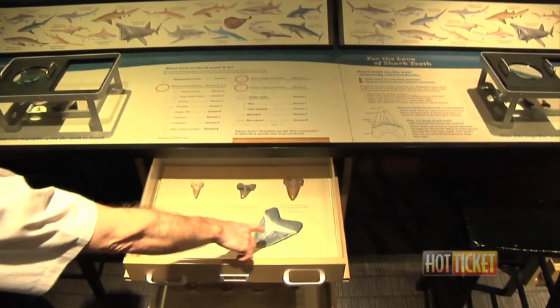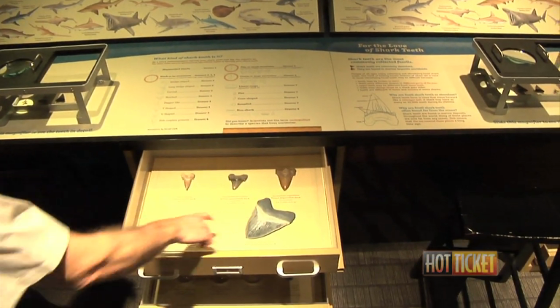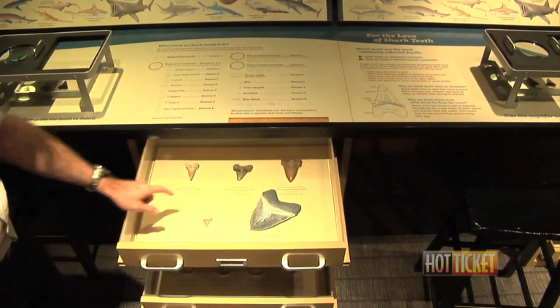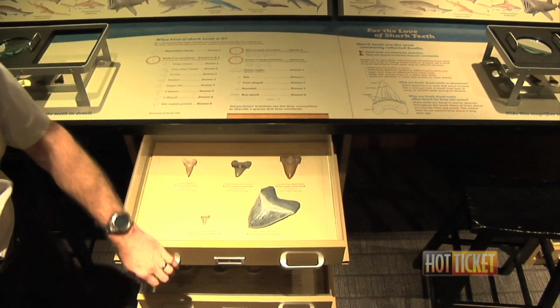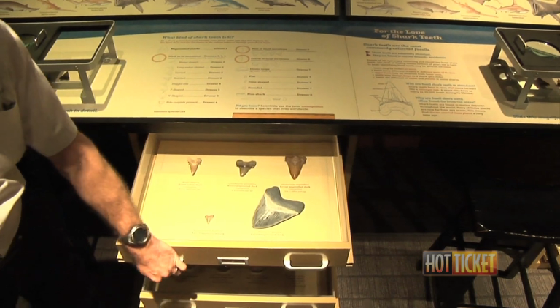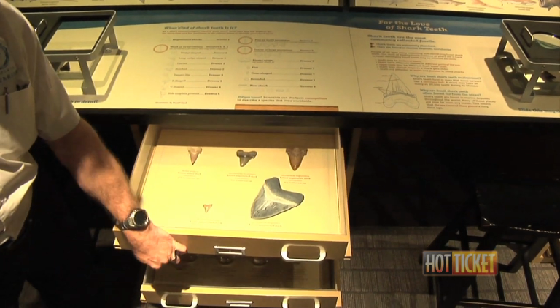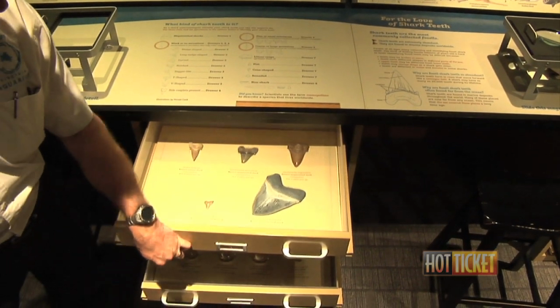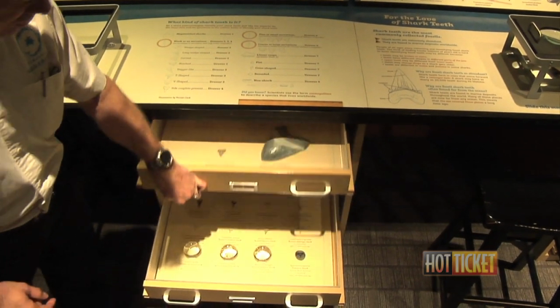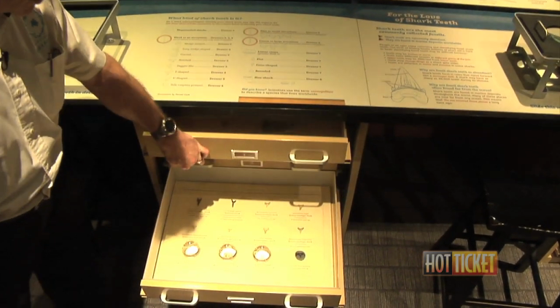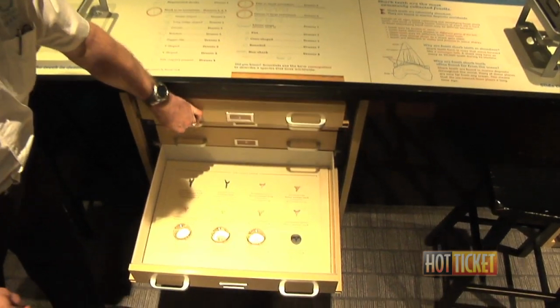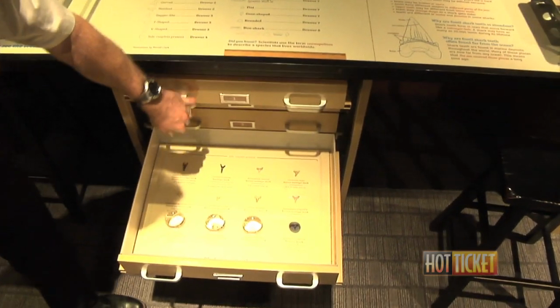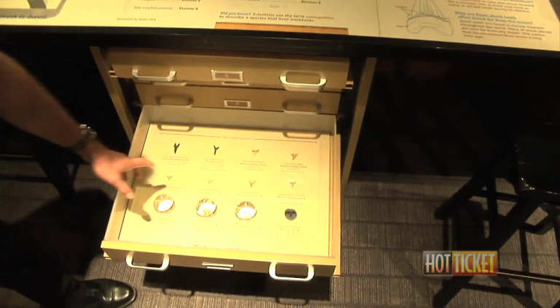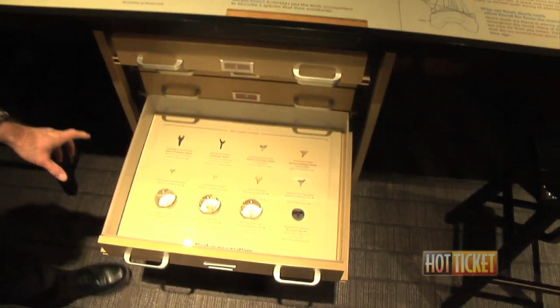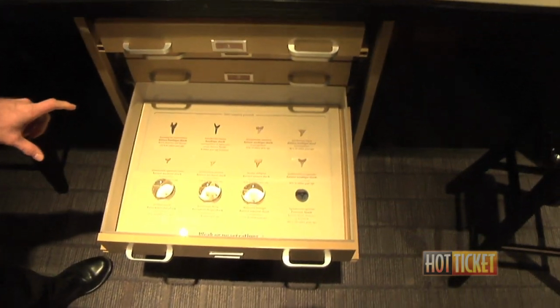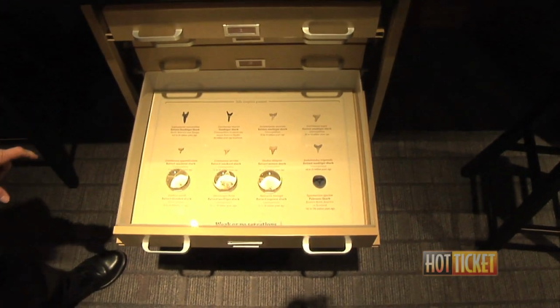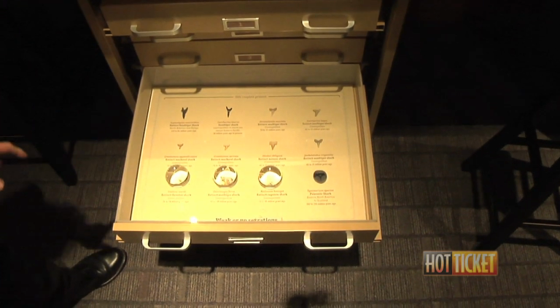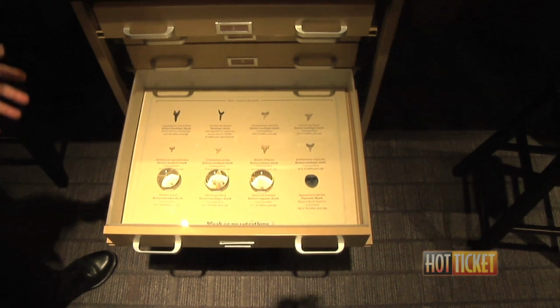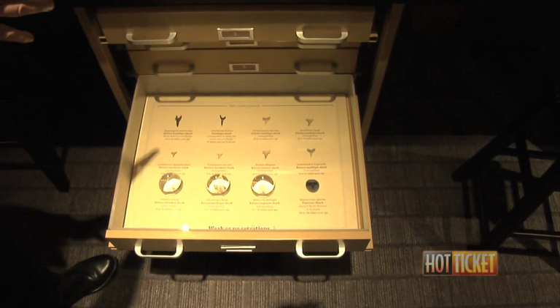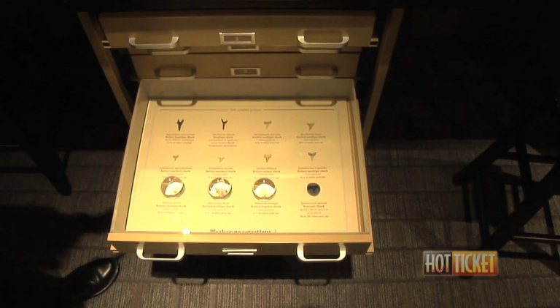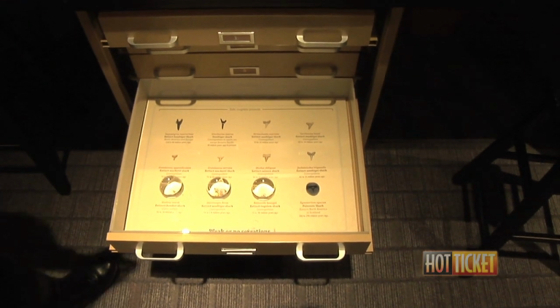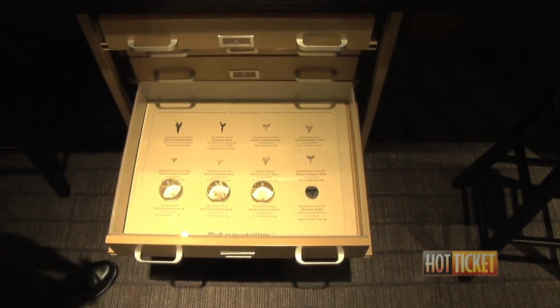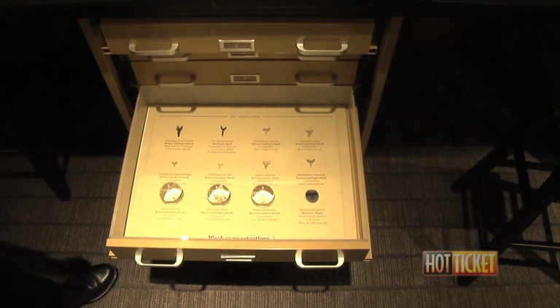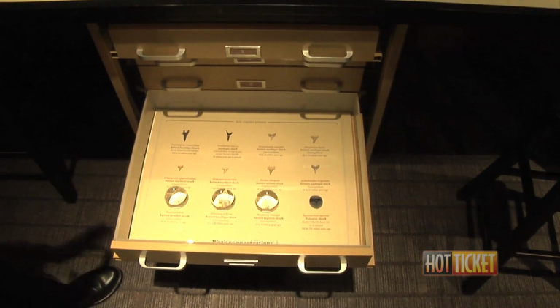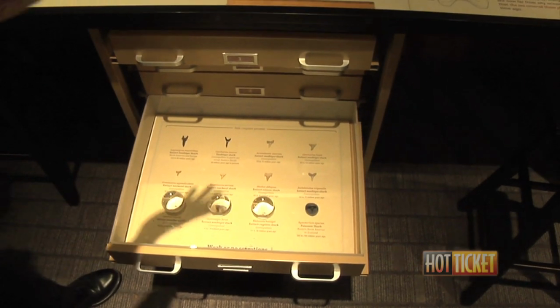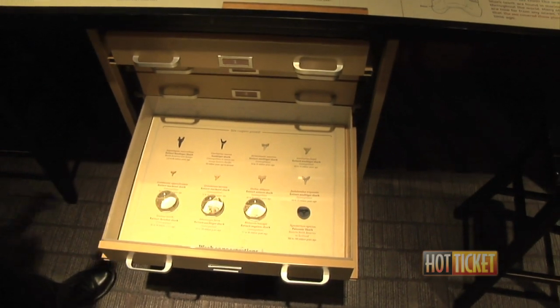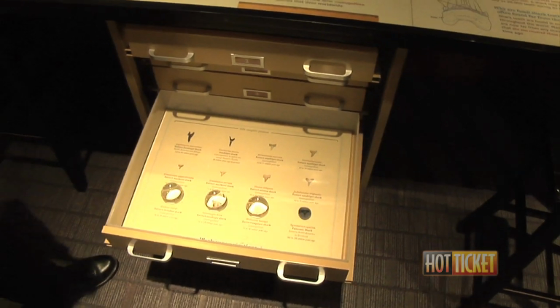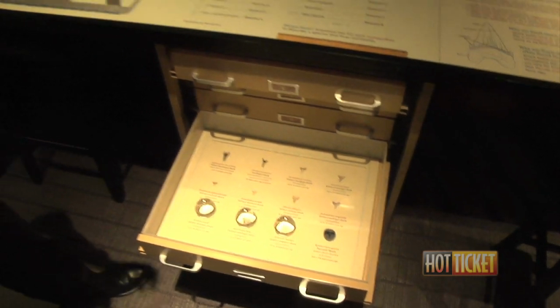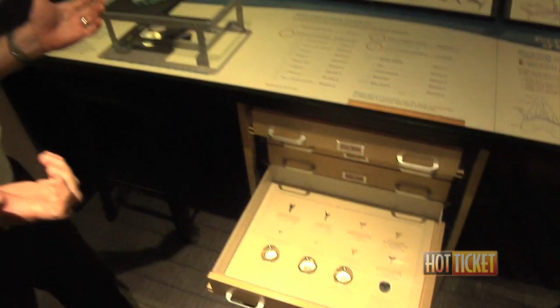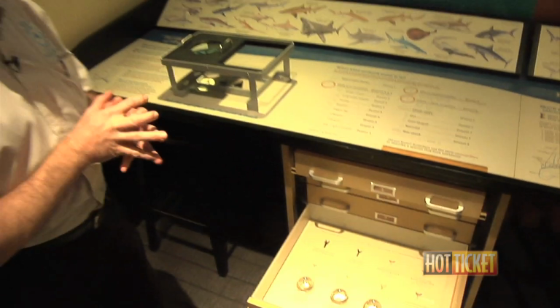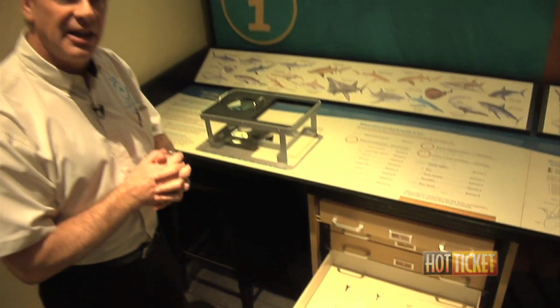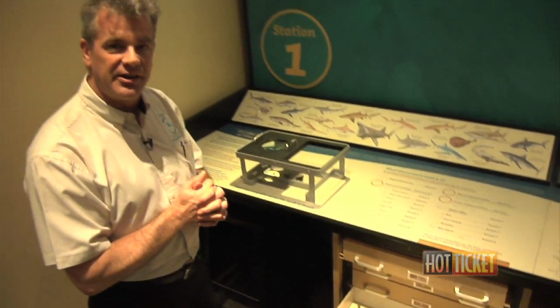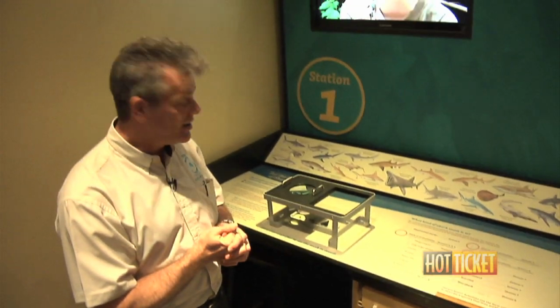We have the megatooth shark, showing you the large ones, all the way down to small teeth with very small serrations. Basically by the shape, serrations, and other little factors, we can see what the animals eat, estimate how big they got, and find a lot of information.